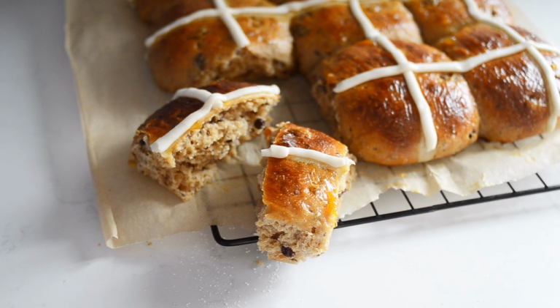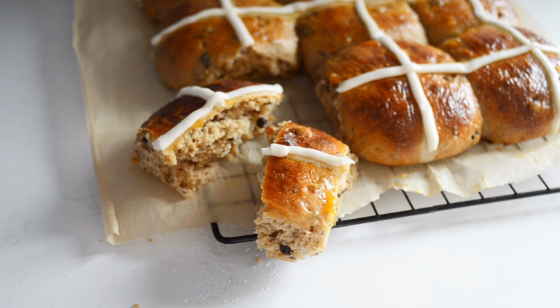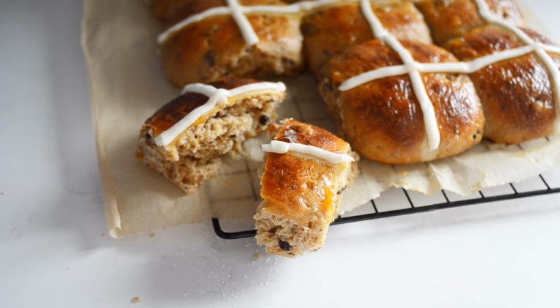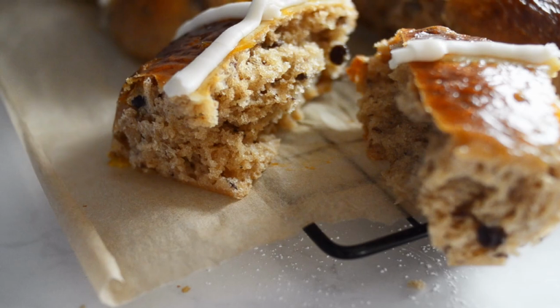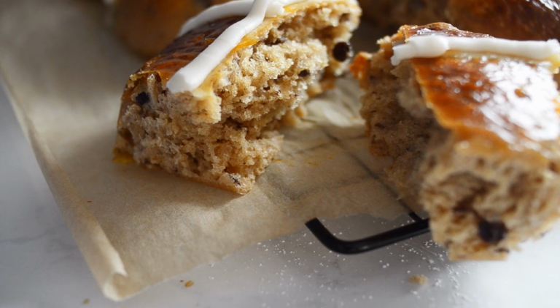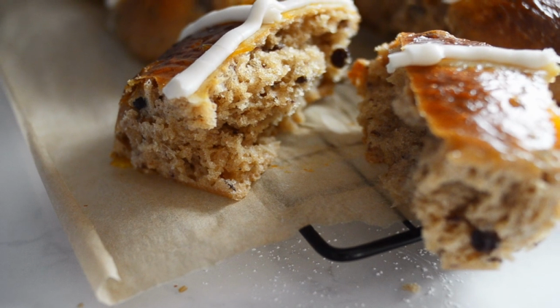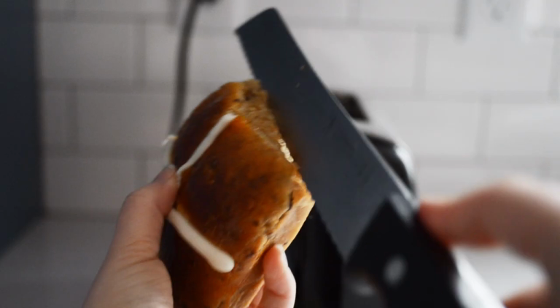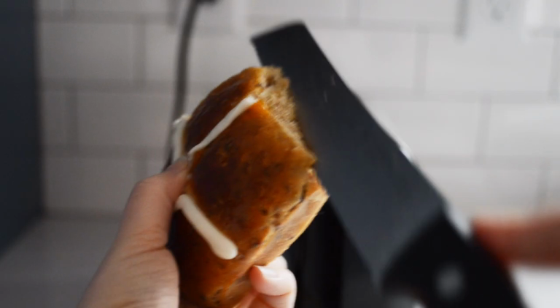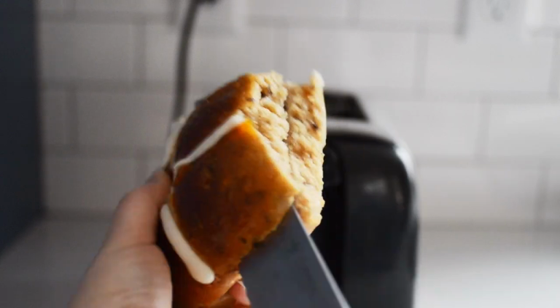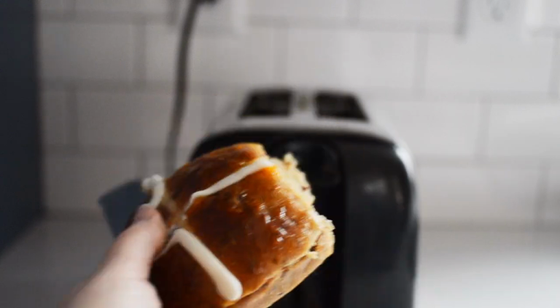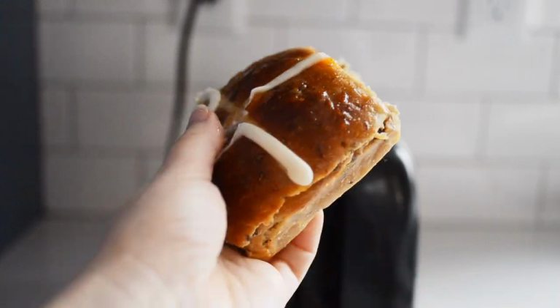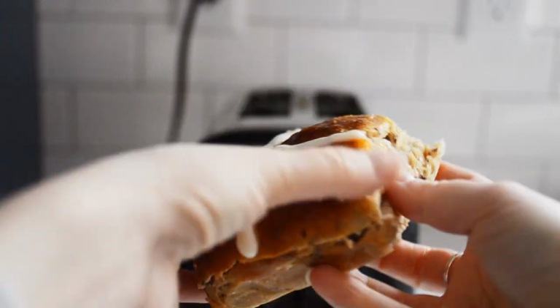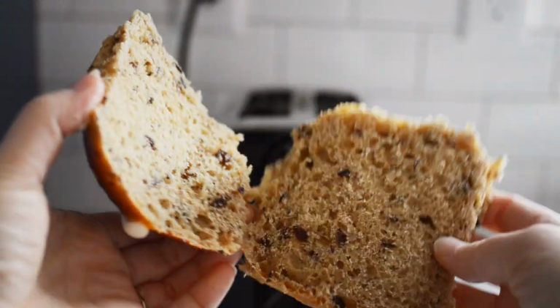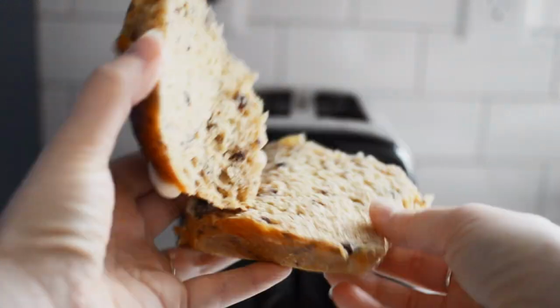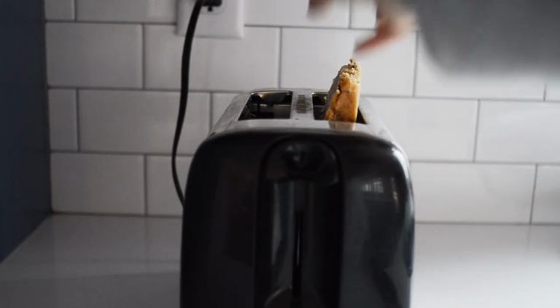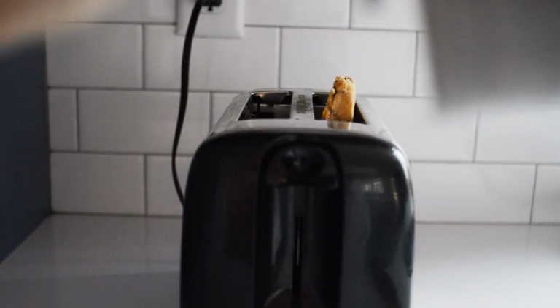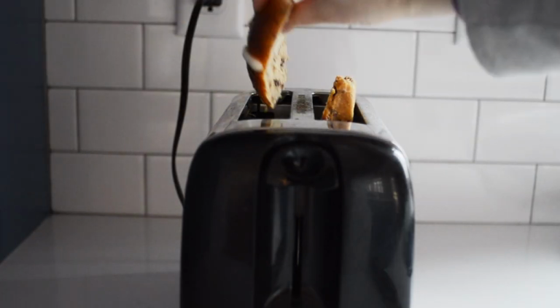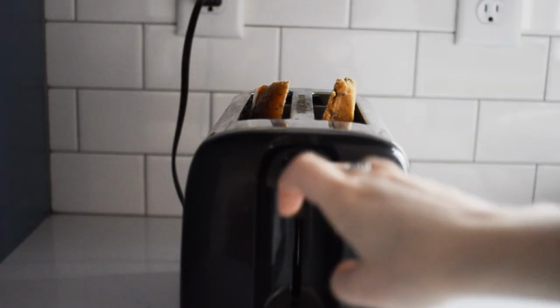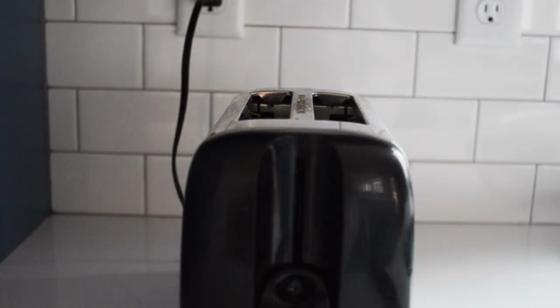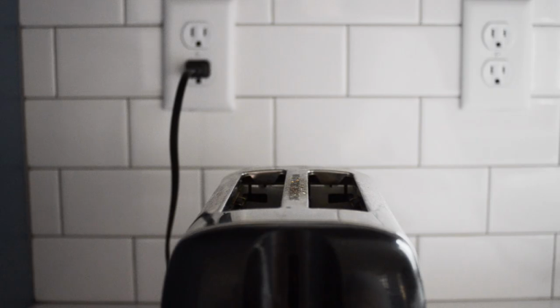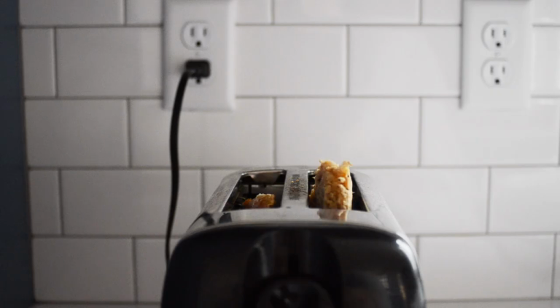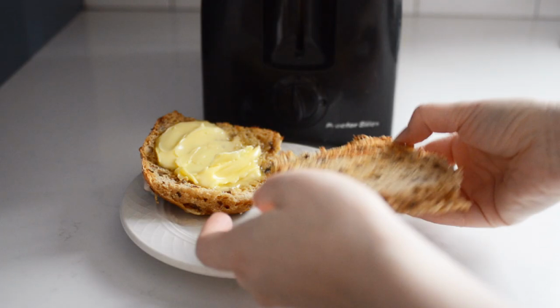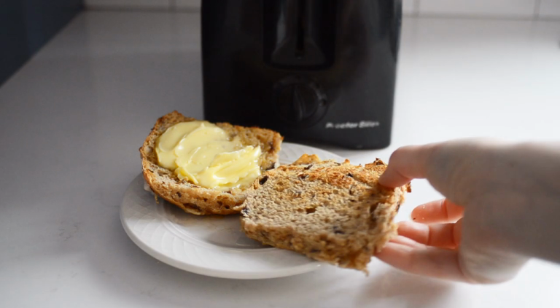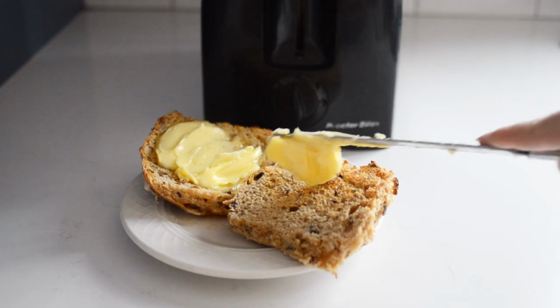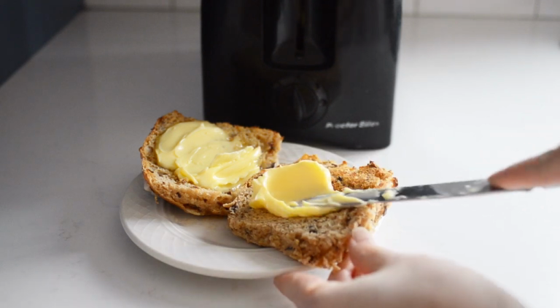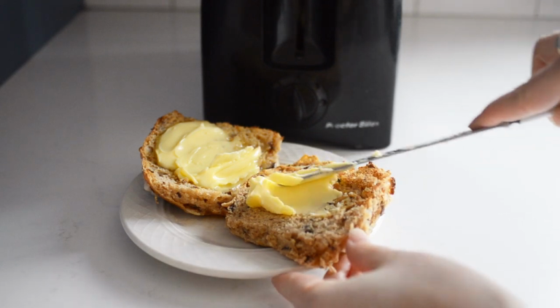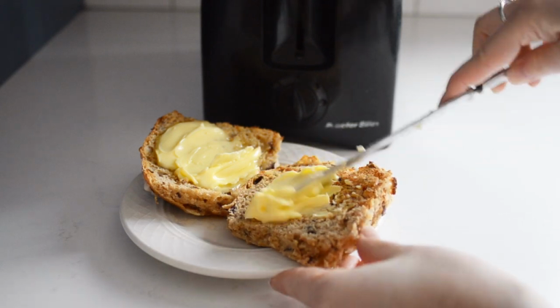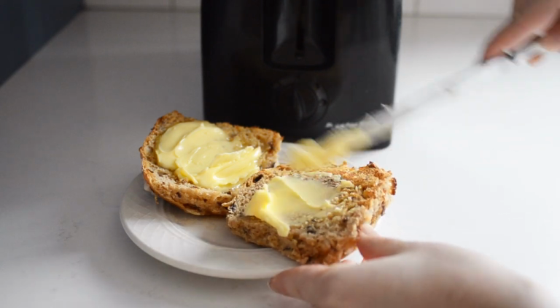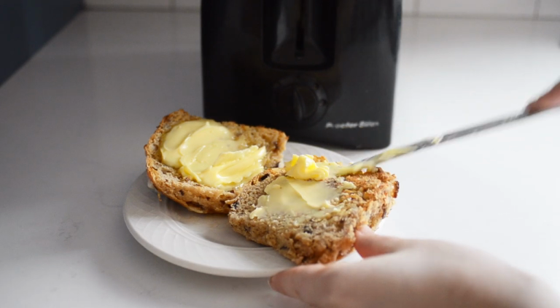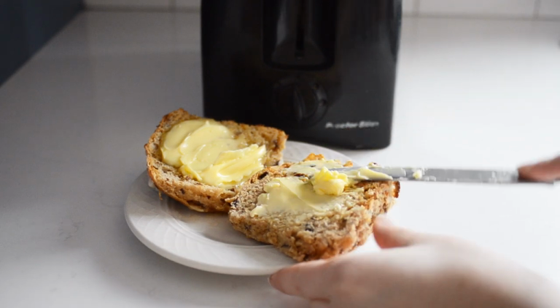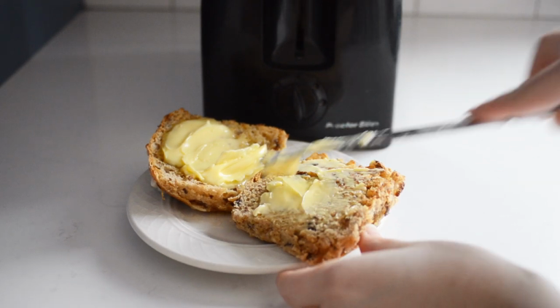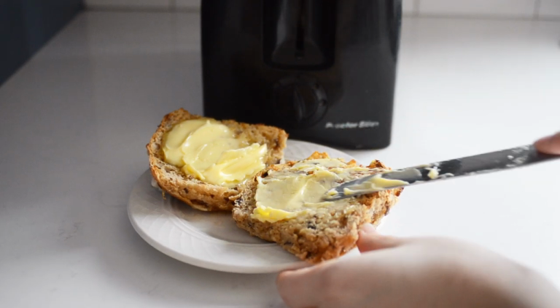These are wonderful warm from the oven, but the next day when they get a little more stale, you can always toast them up and spread them with lots of butter, and they're delicious that way as well. Just be careful because the frosting might burn in your toaster.